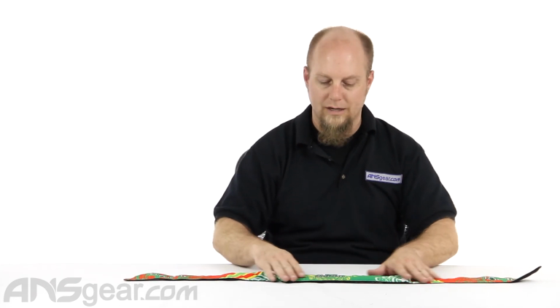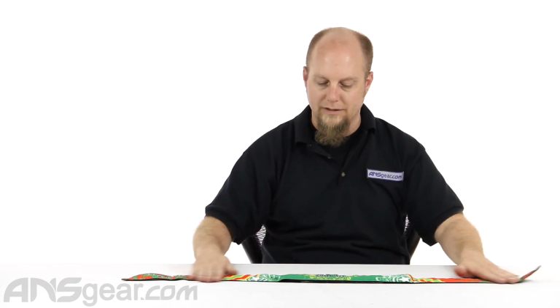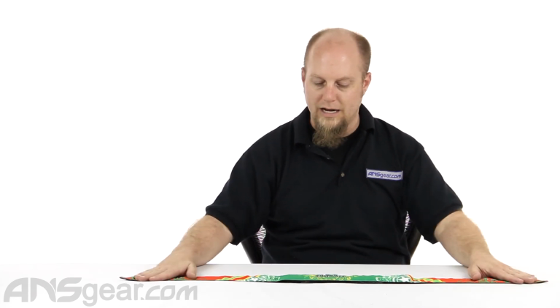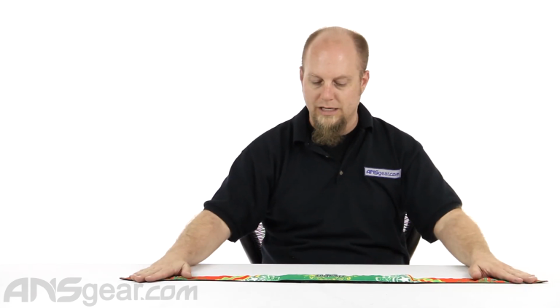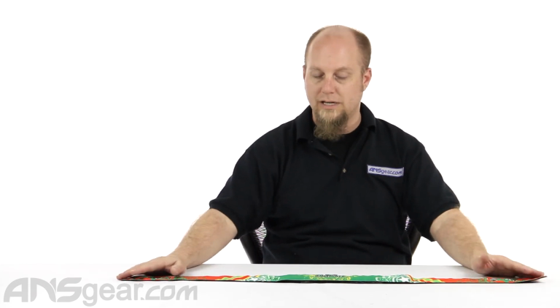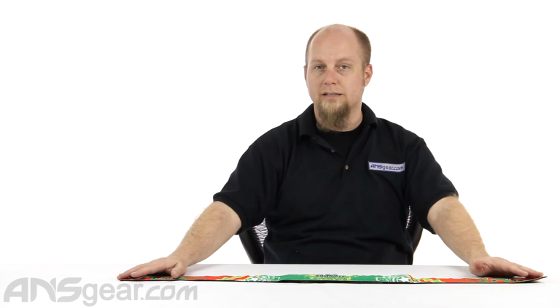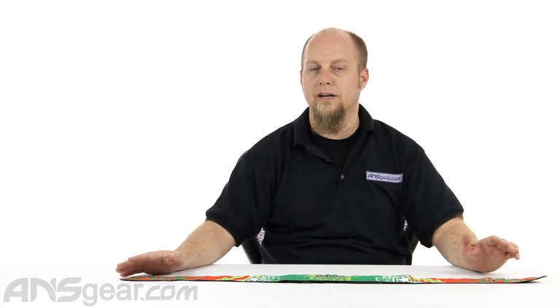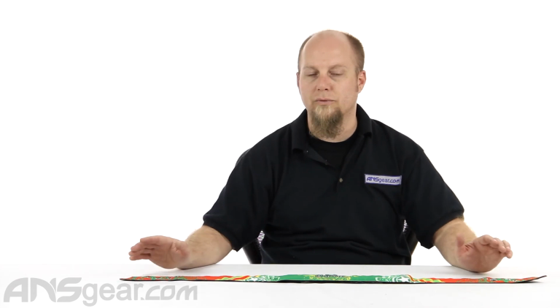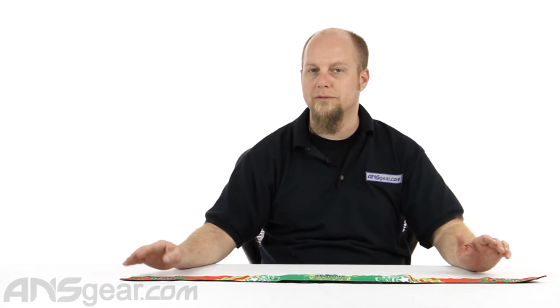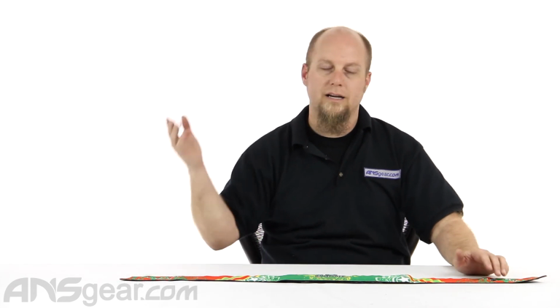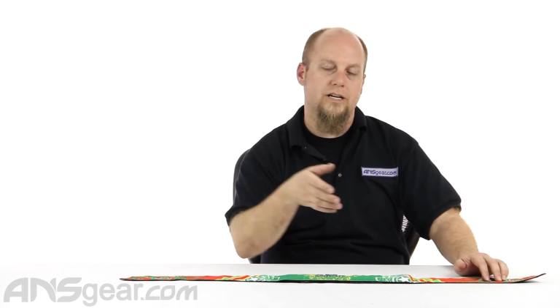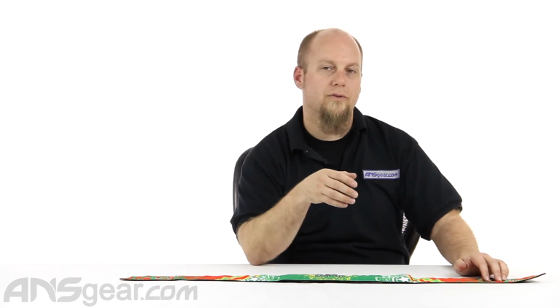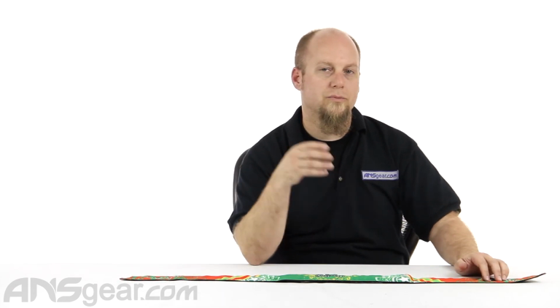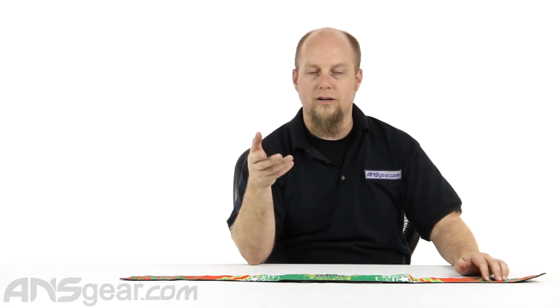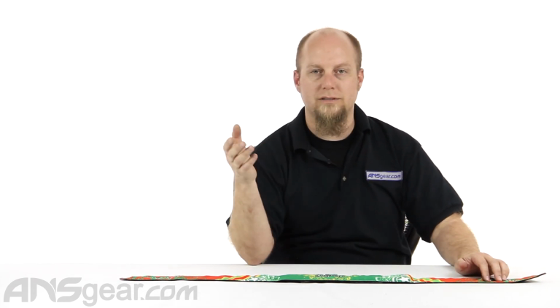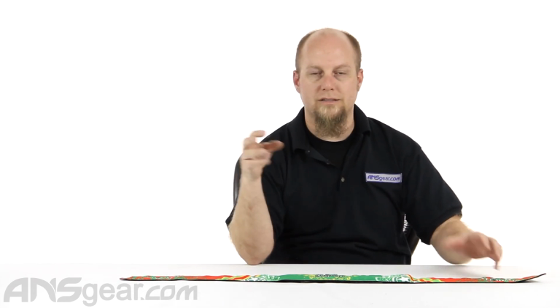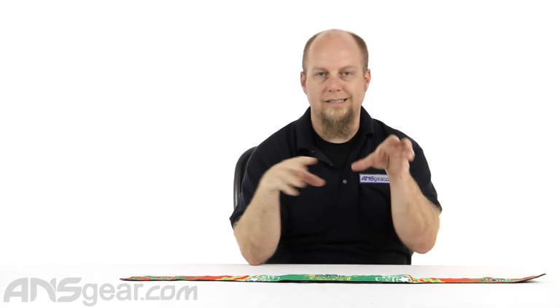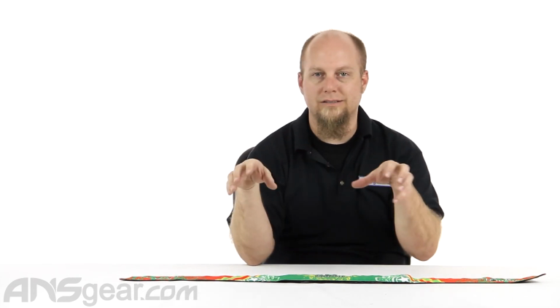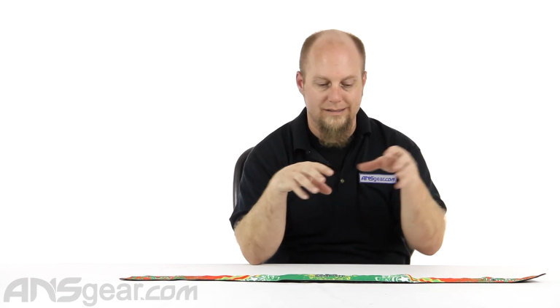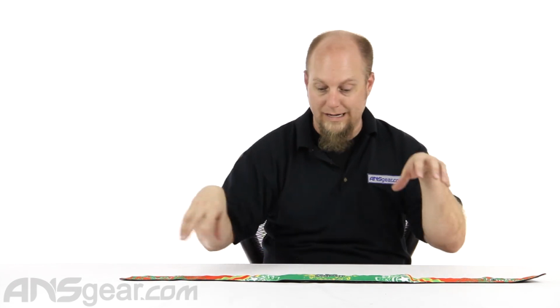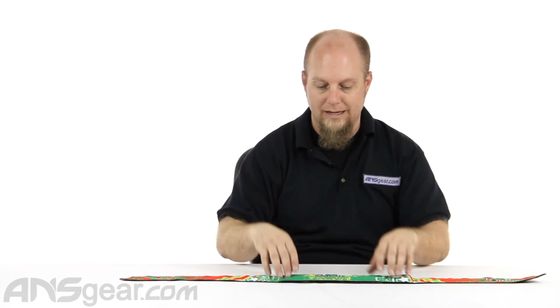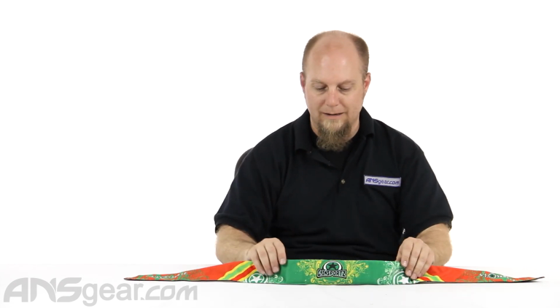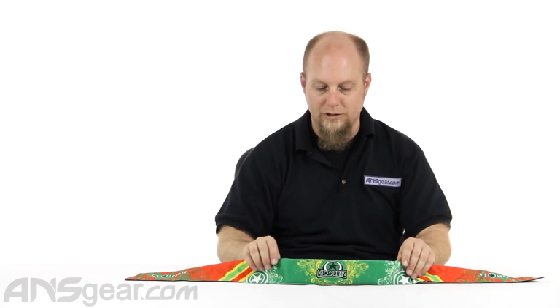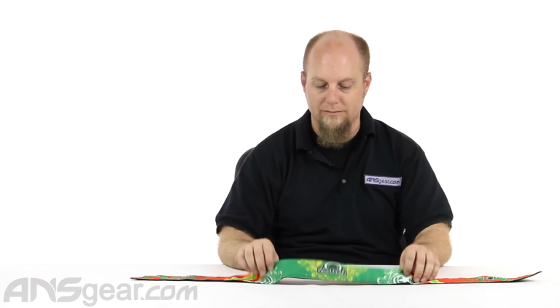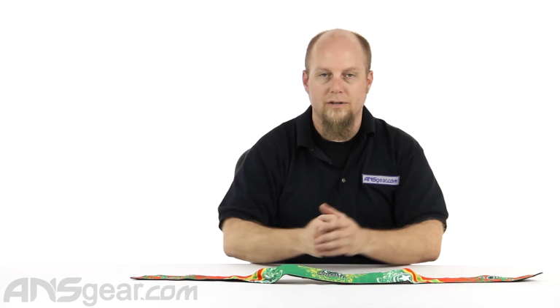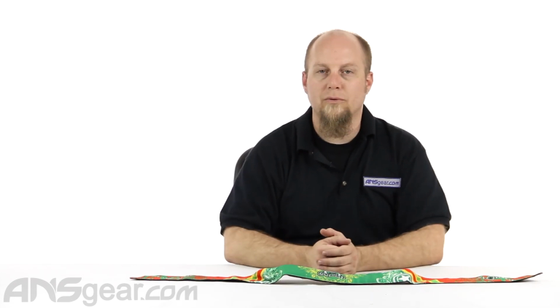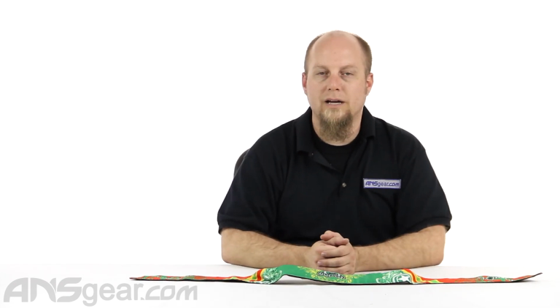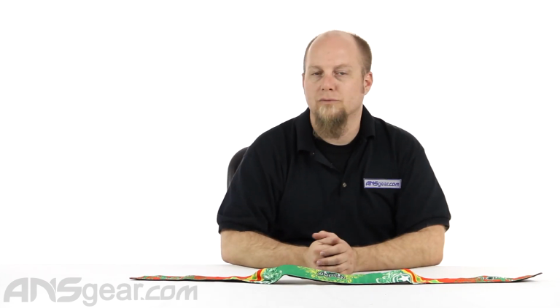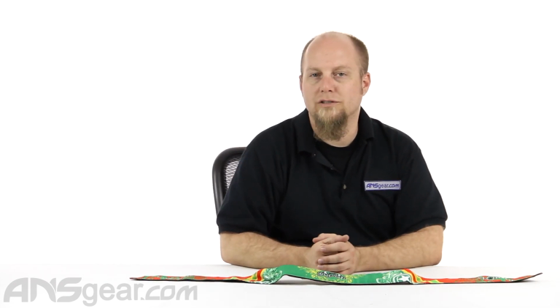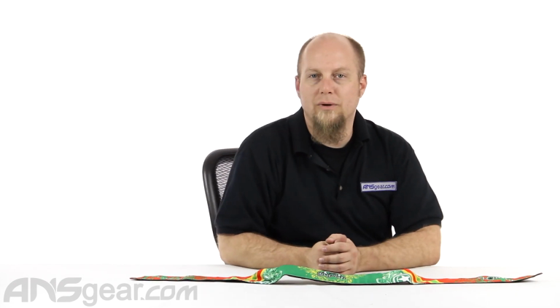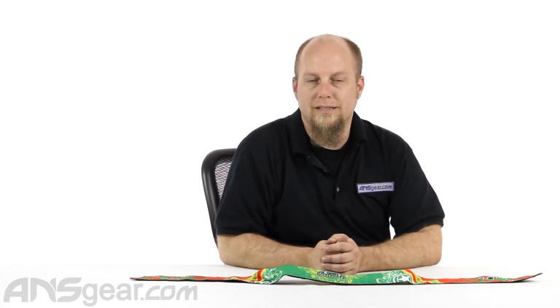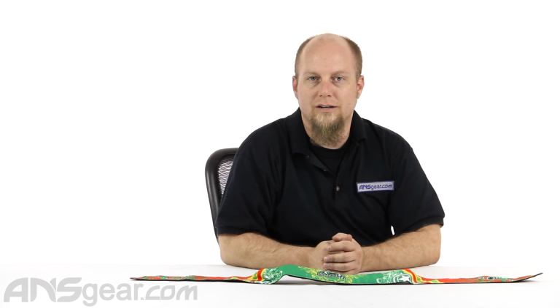Definitely check it out. GI Sports headbands are available through the website. Check there for multiple color options, styles, and designs. Order yours now through ansgear.com.